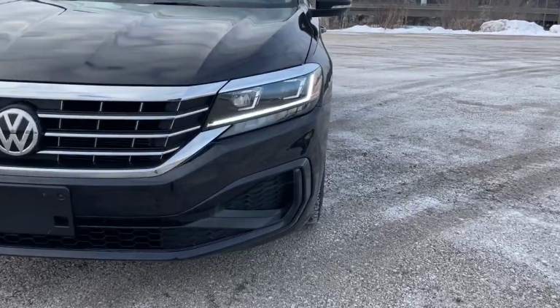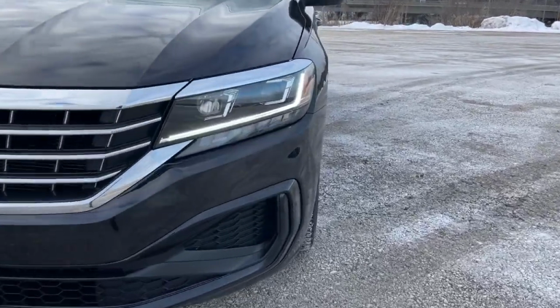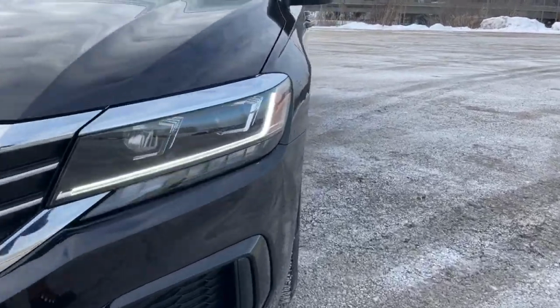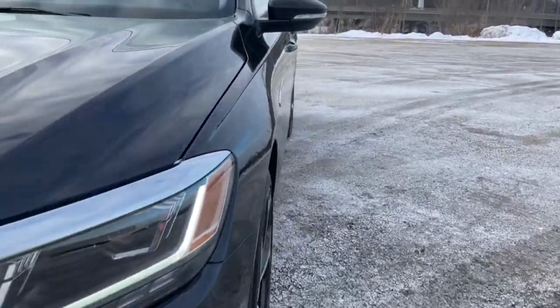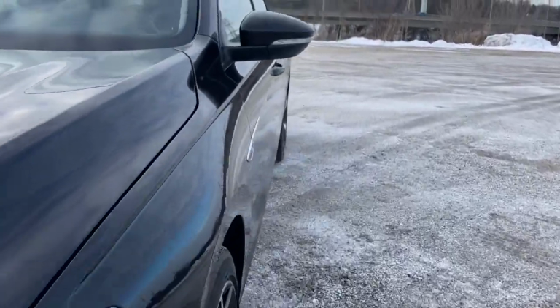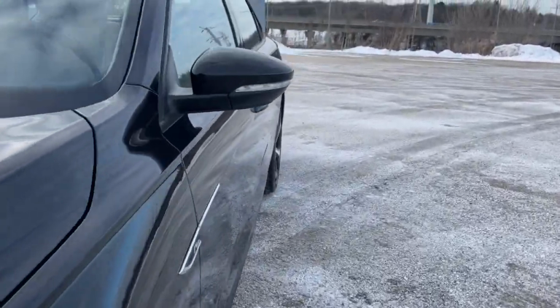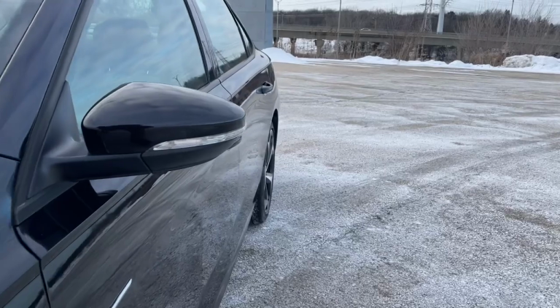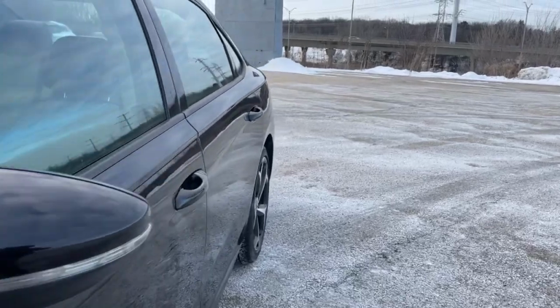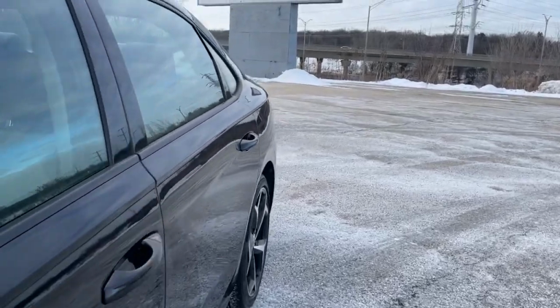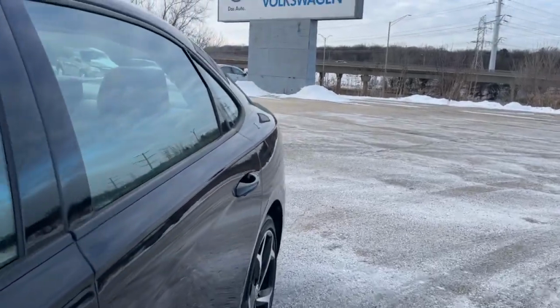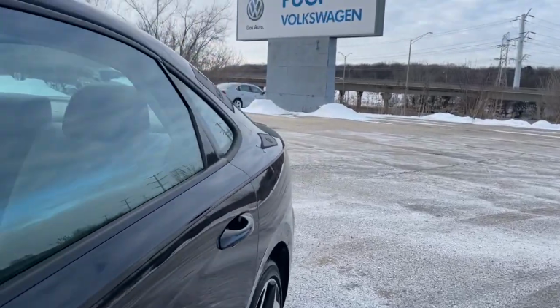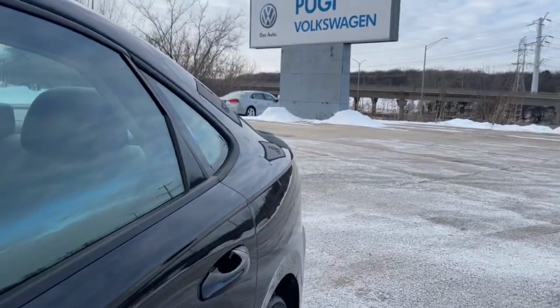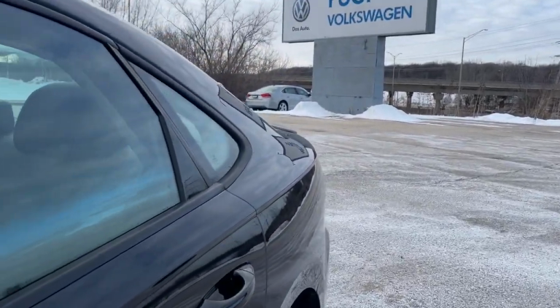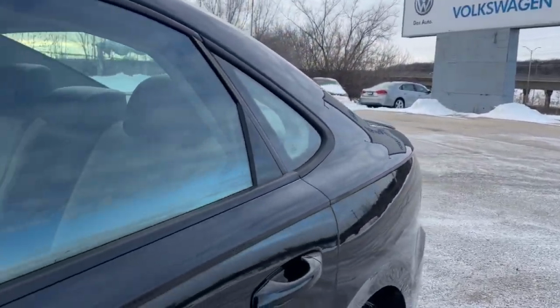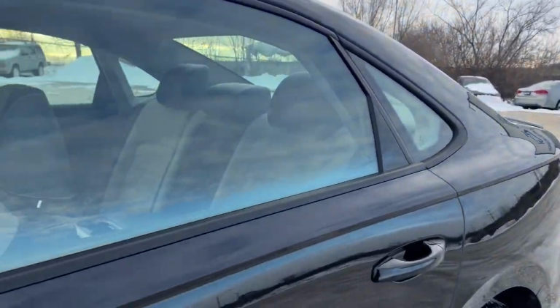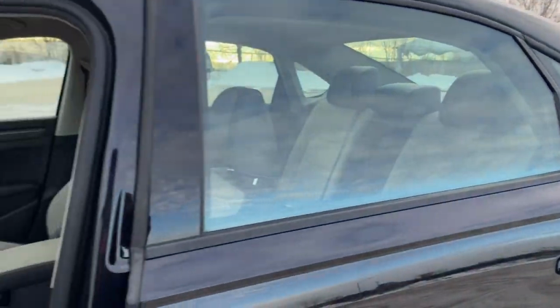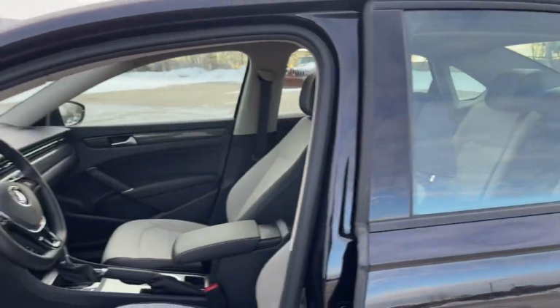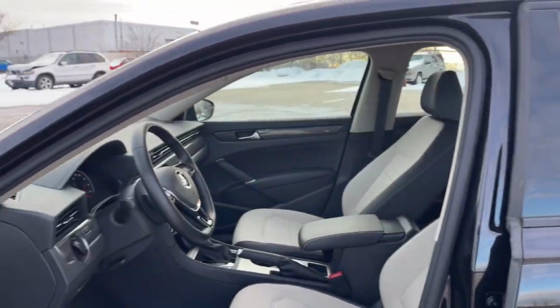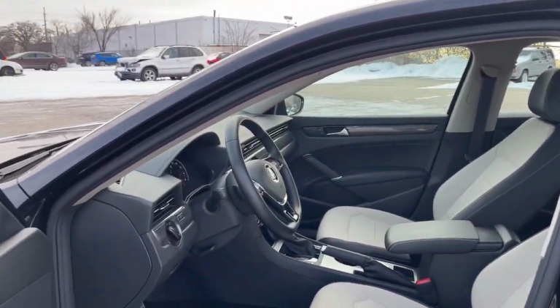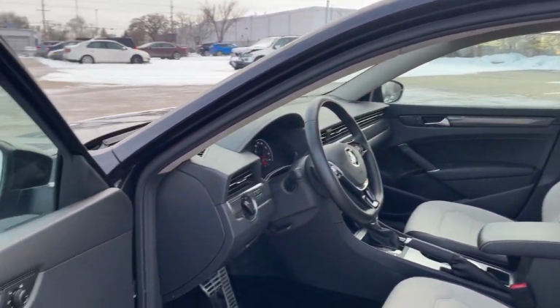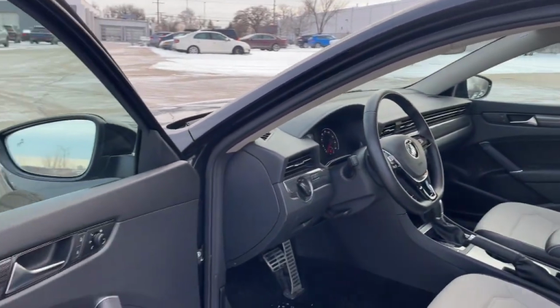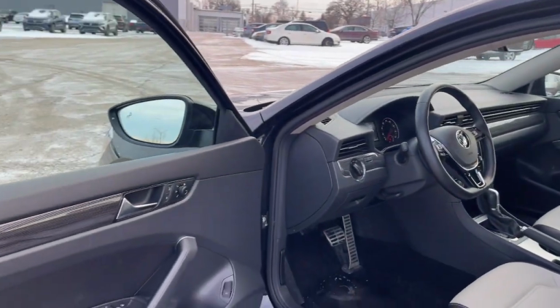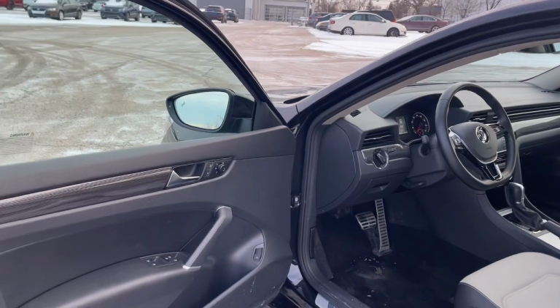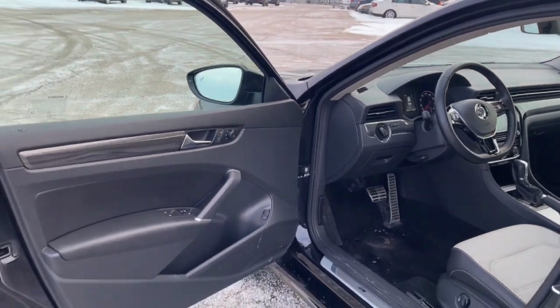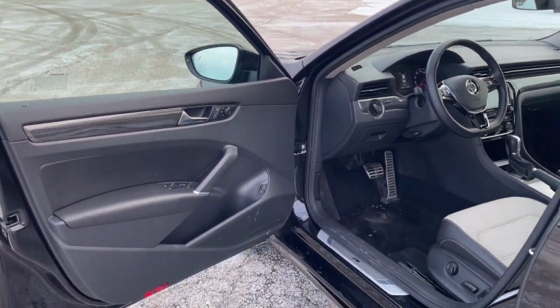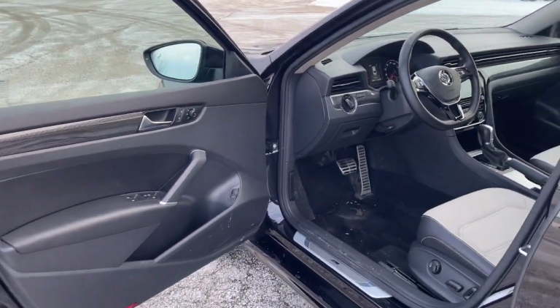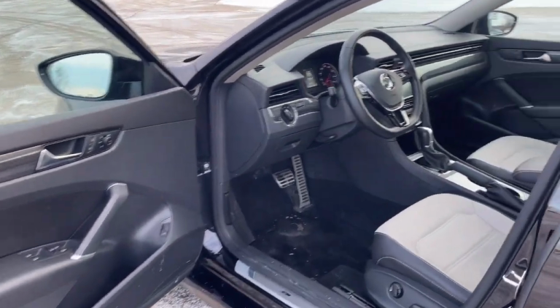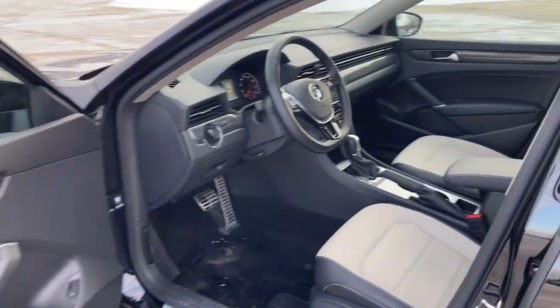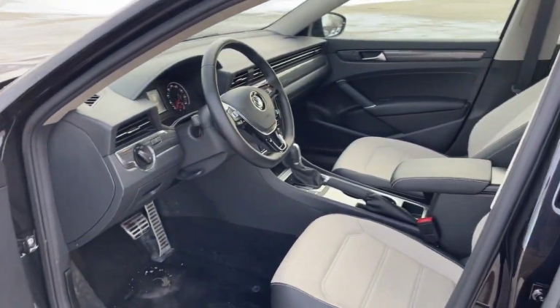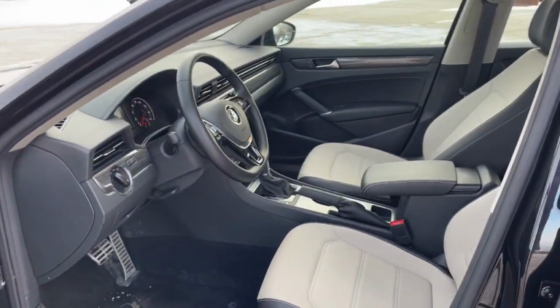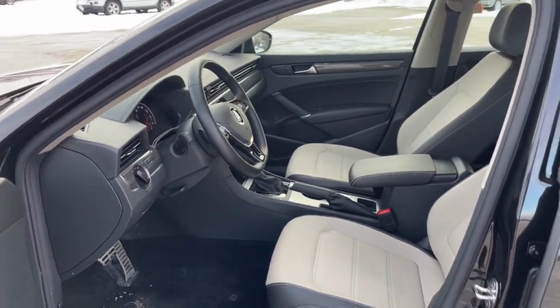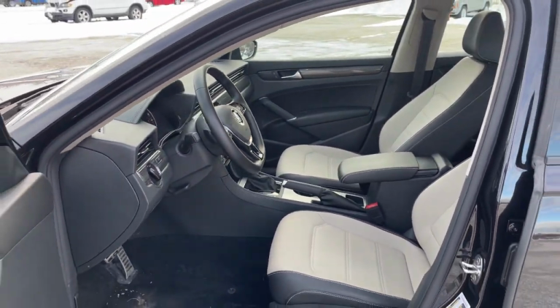Spacious seating, punchy performance, and driver-assist safety features make this the ideal midsize family sedan. These are just some of the great options this vehicle comes with.